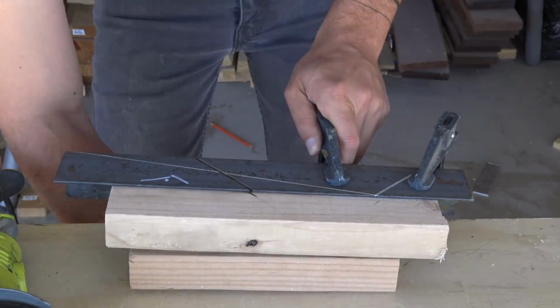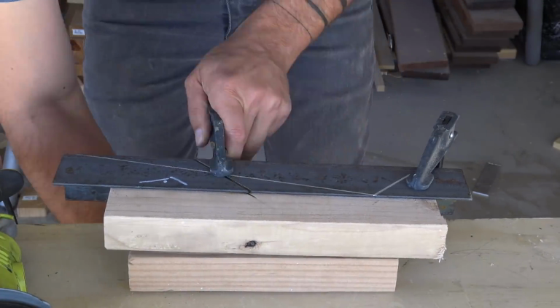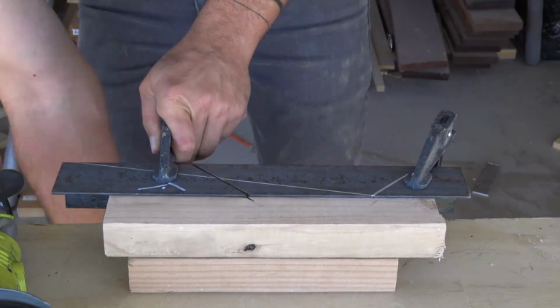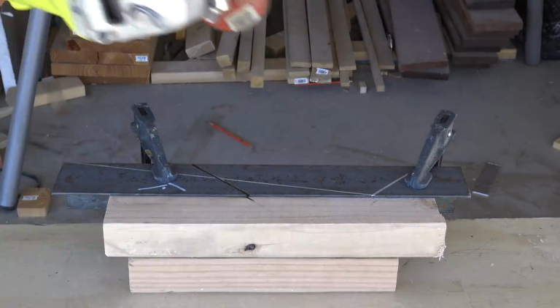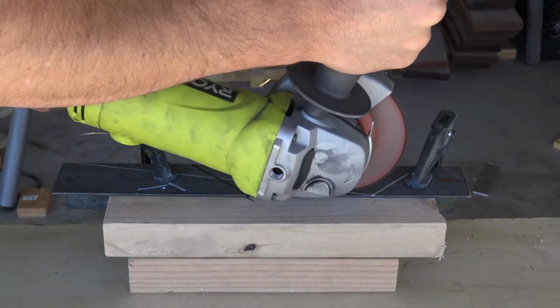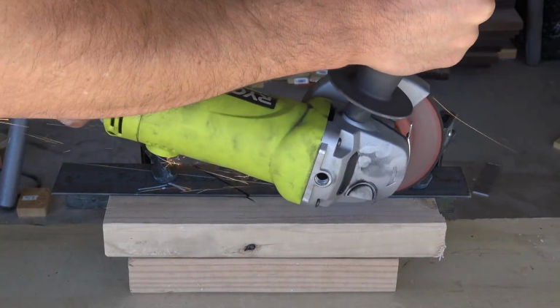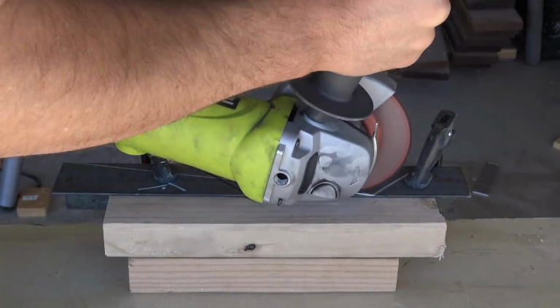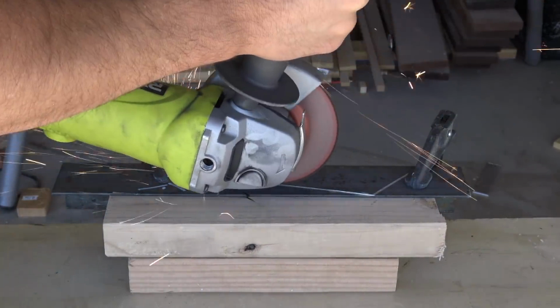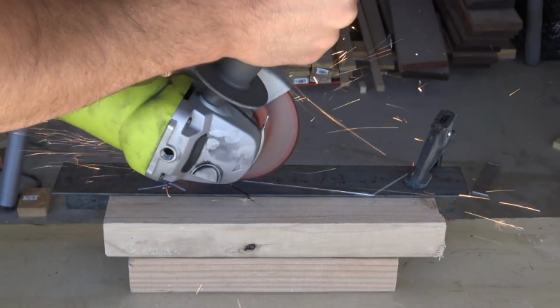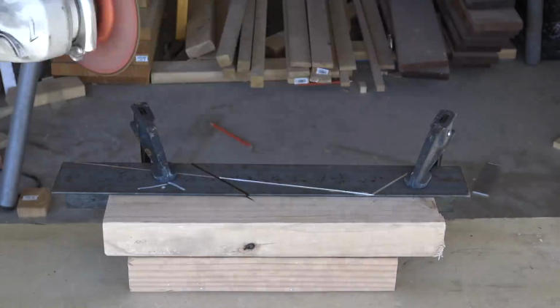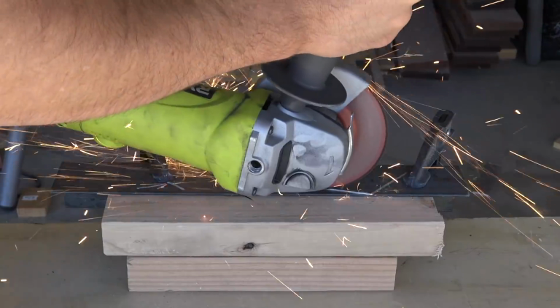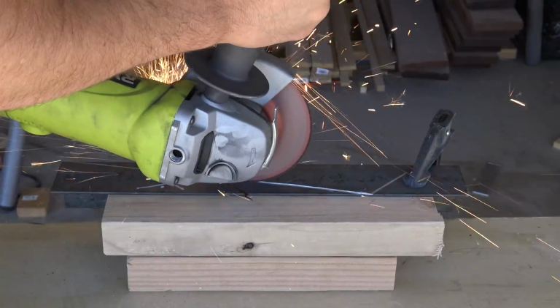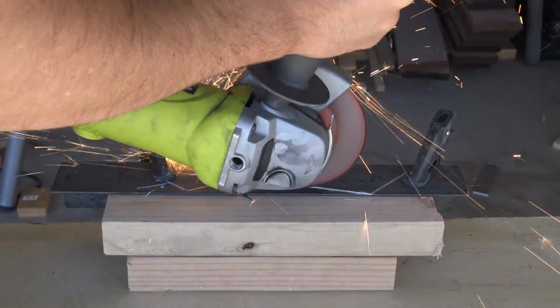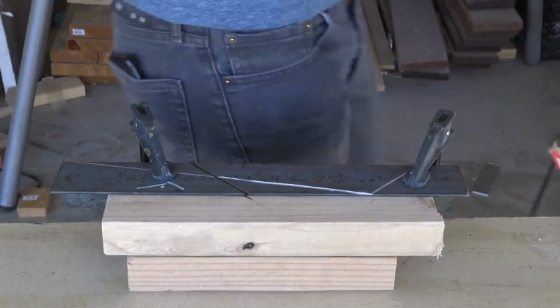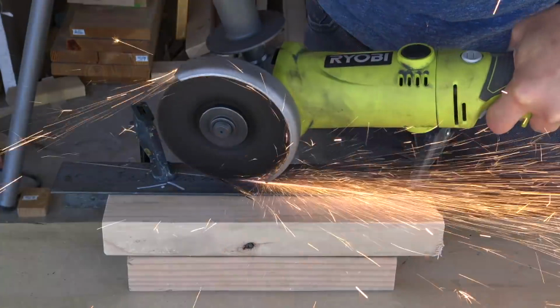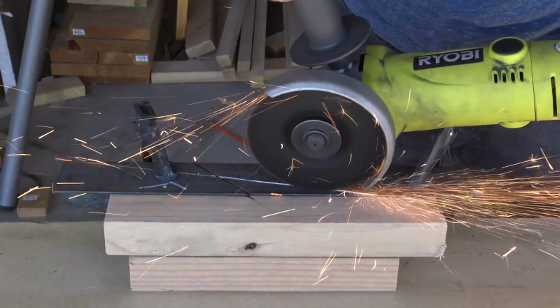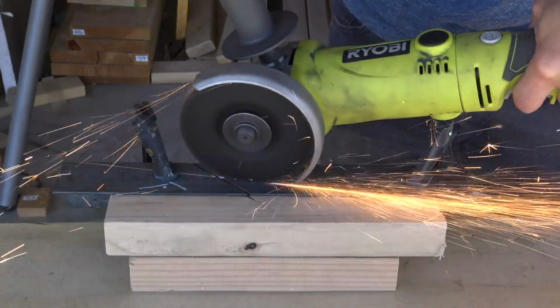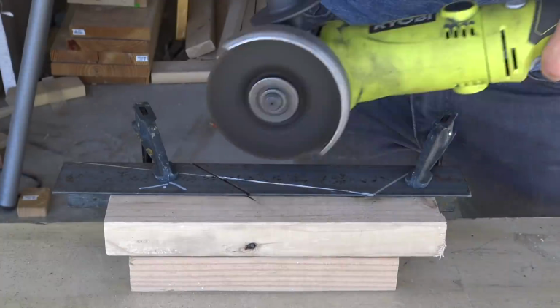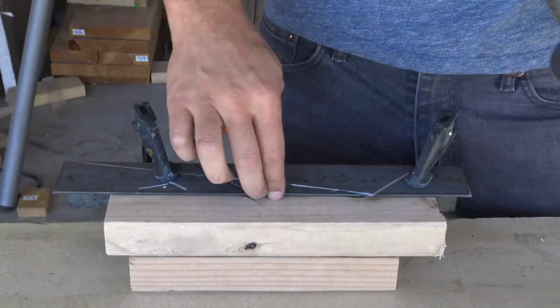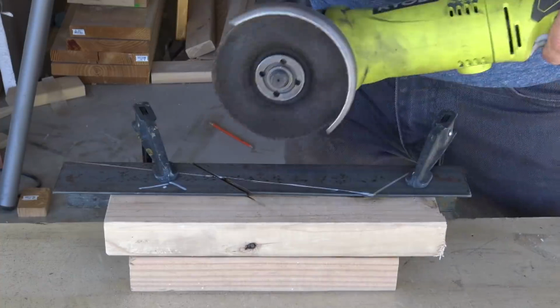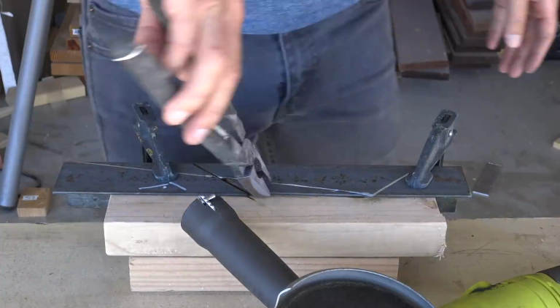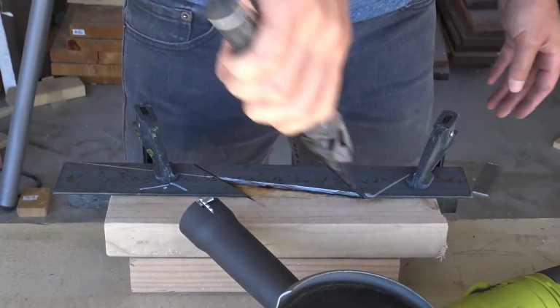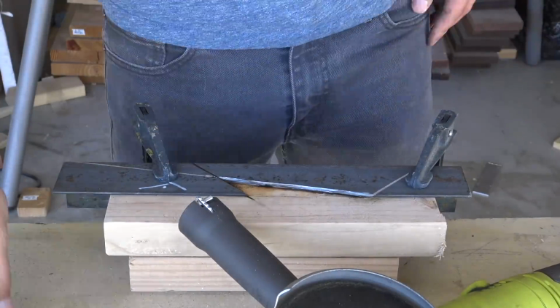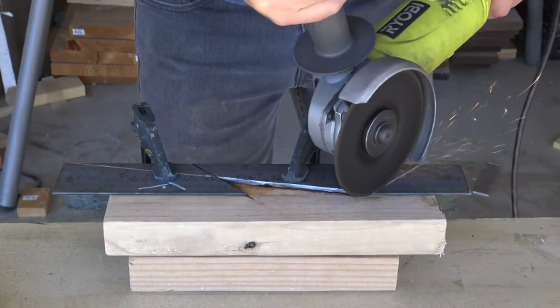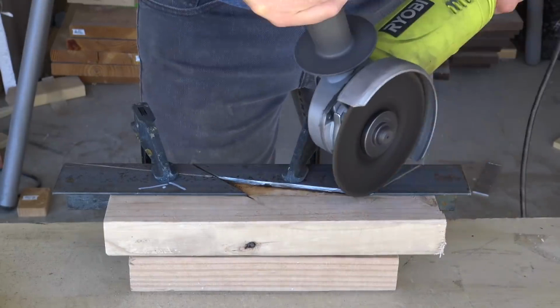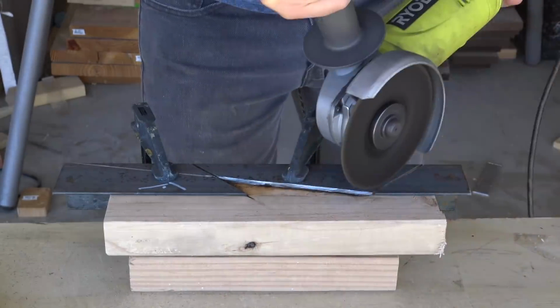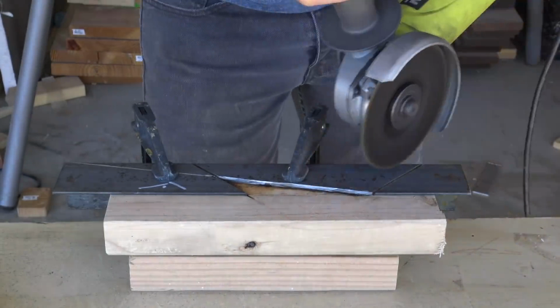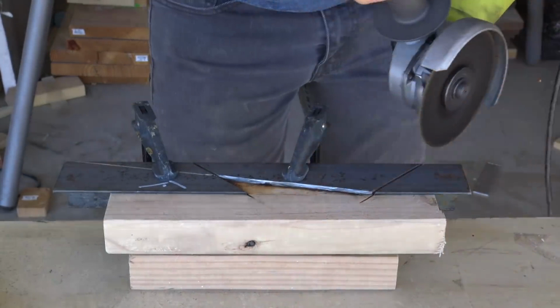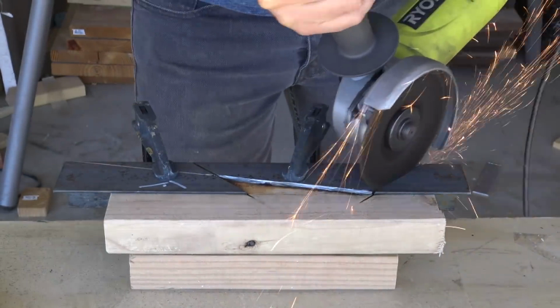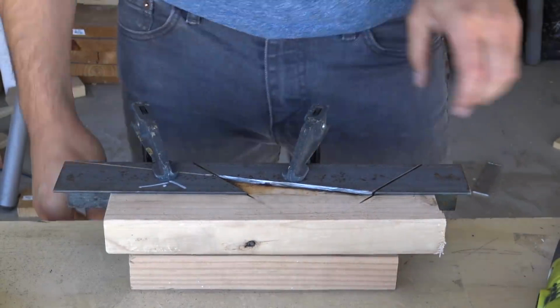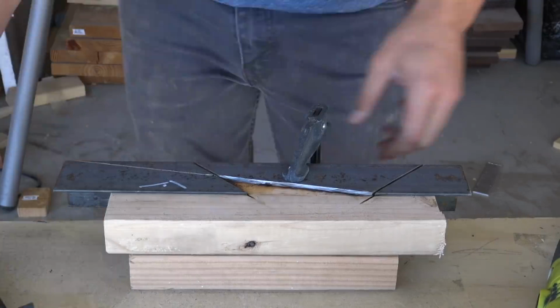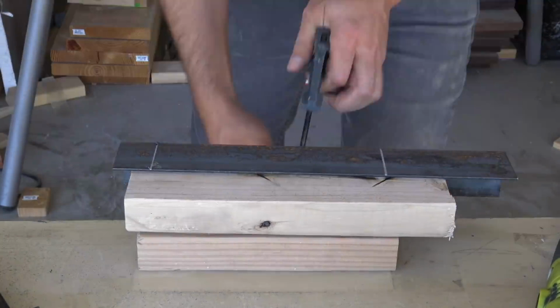I like to start with some shallow passes just to establish a groove right along the lines that I drew, then use that groove to guide the blade as I cut all the way through. All this friction can produce a lot of heat, so be careful when handling the steel — it can be quite hot.